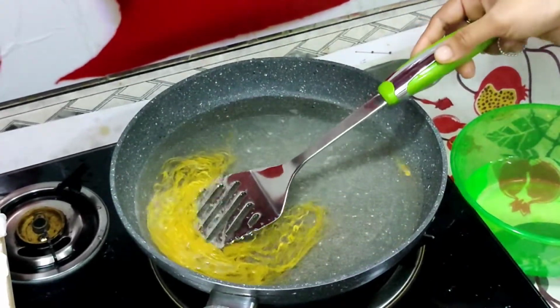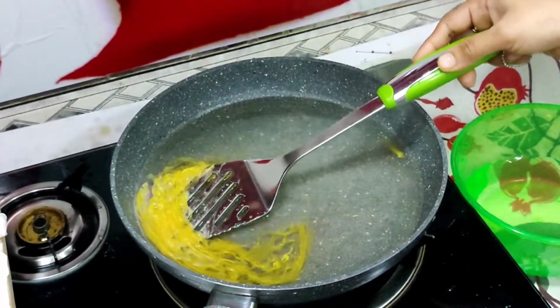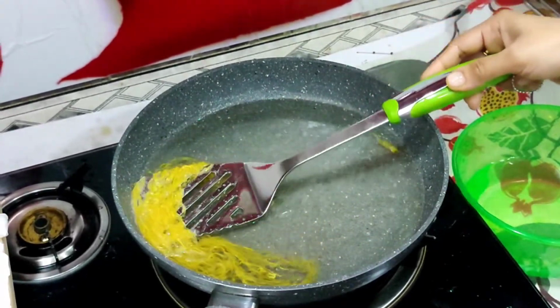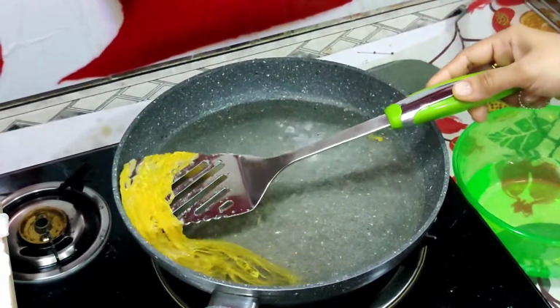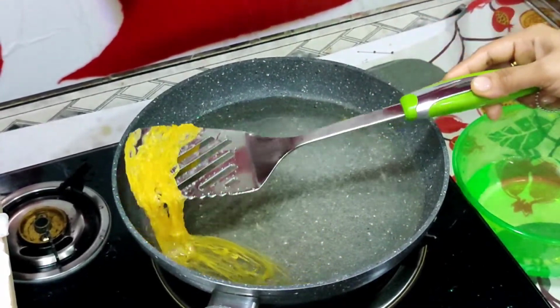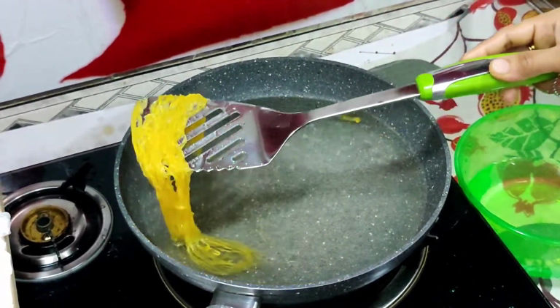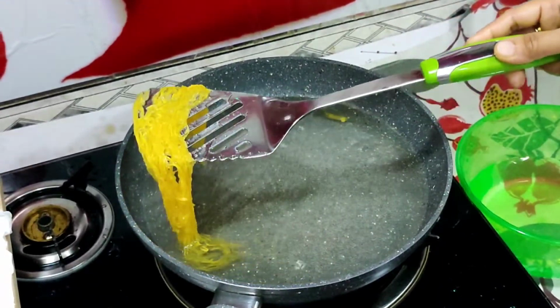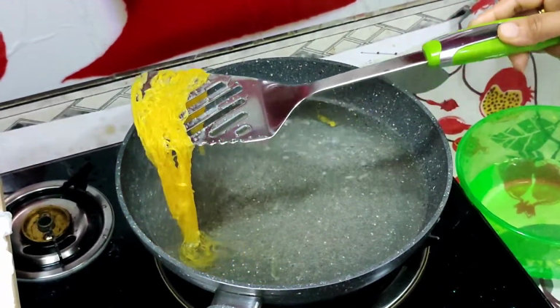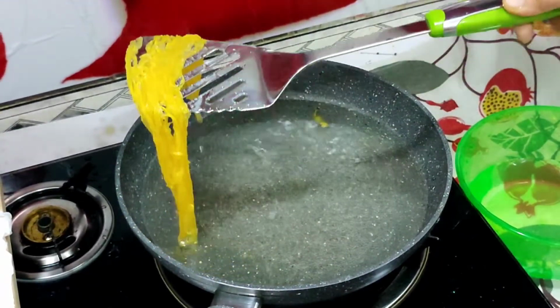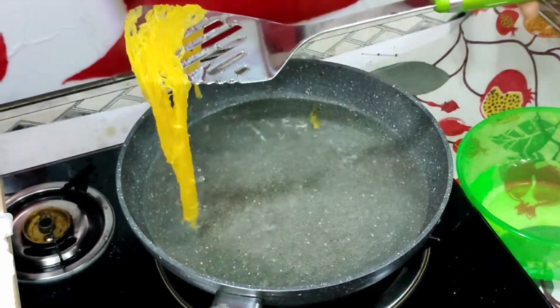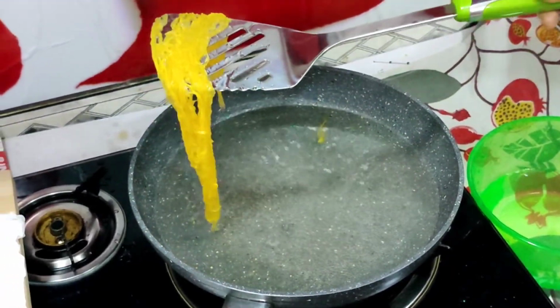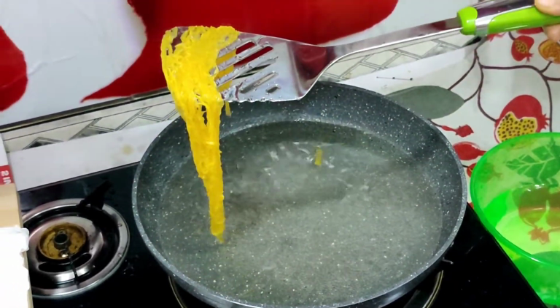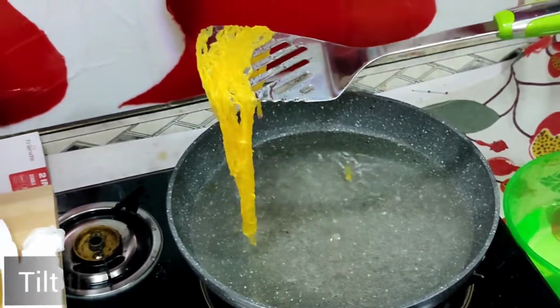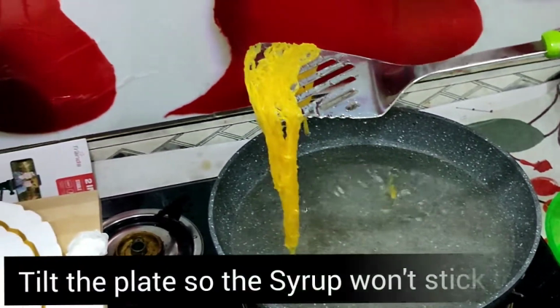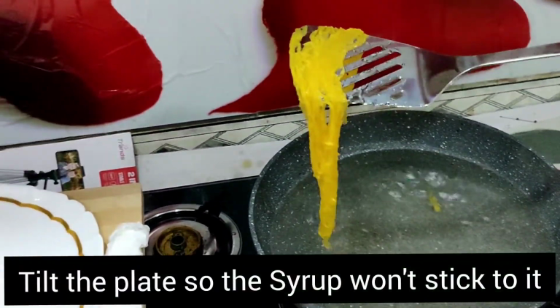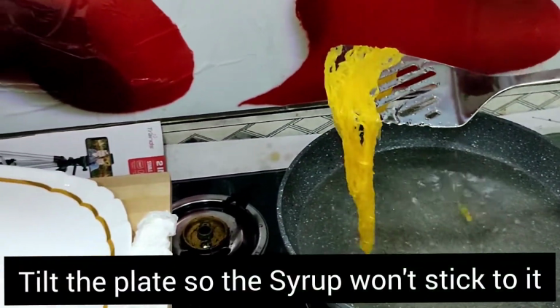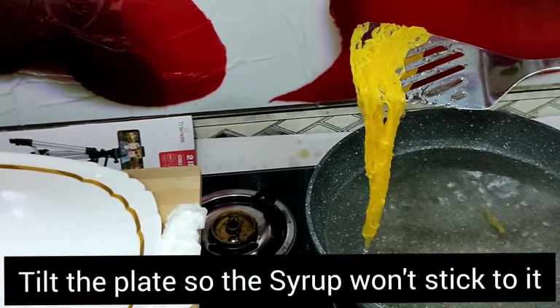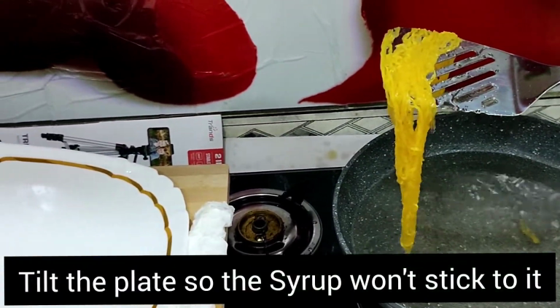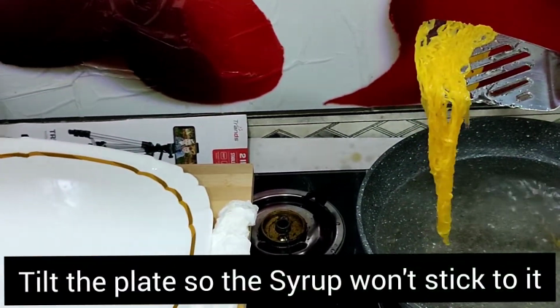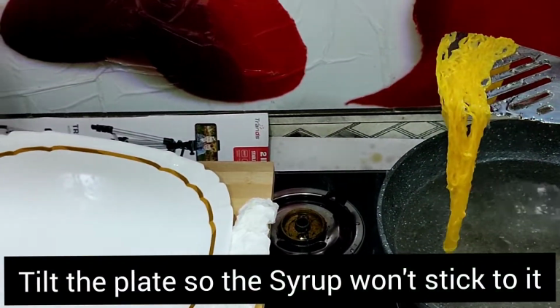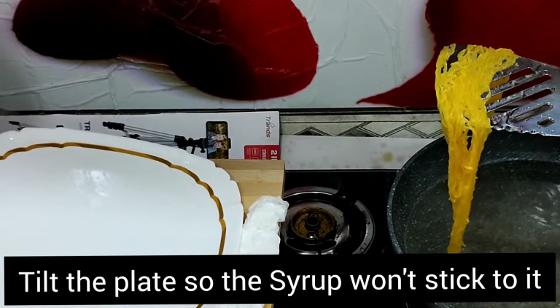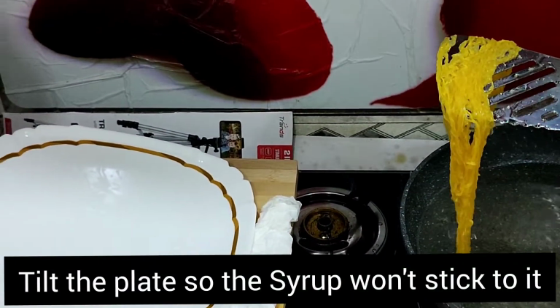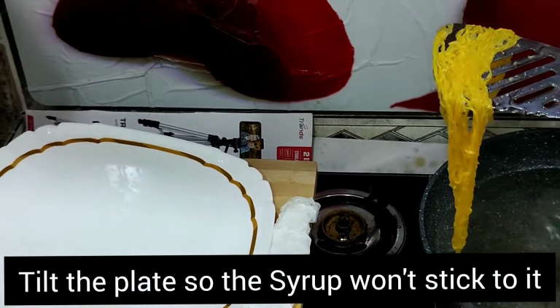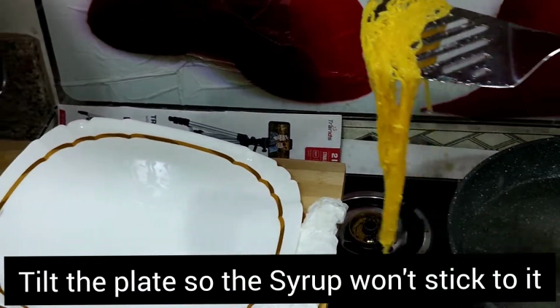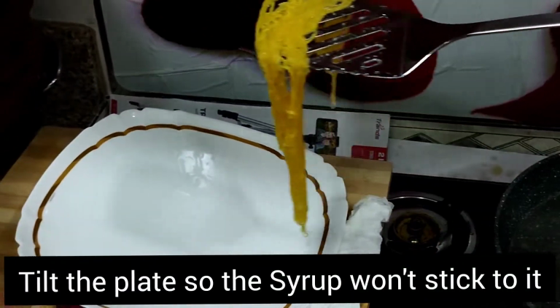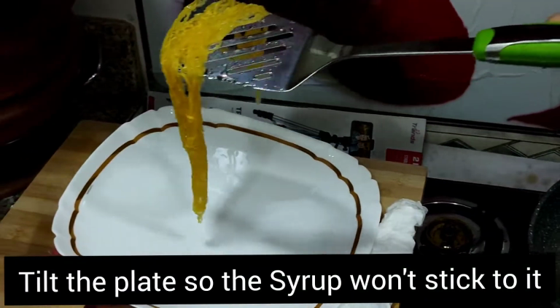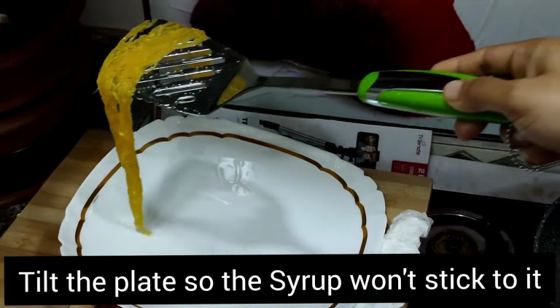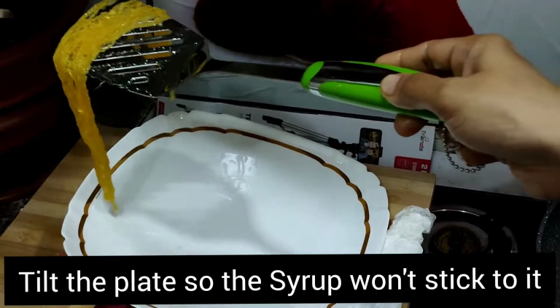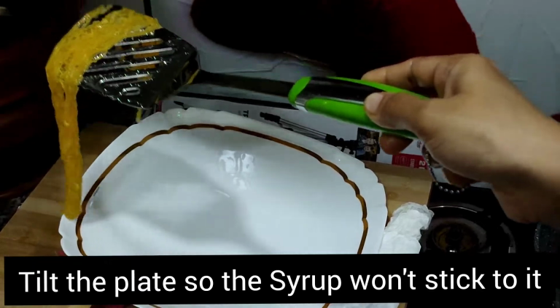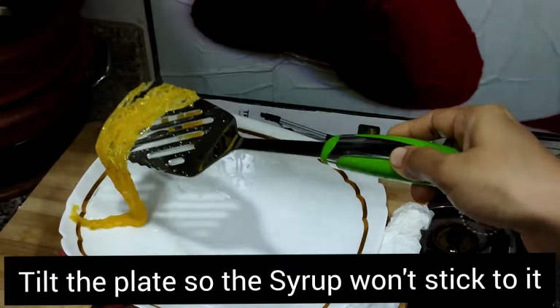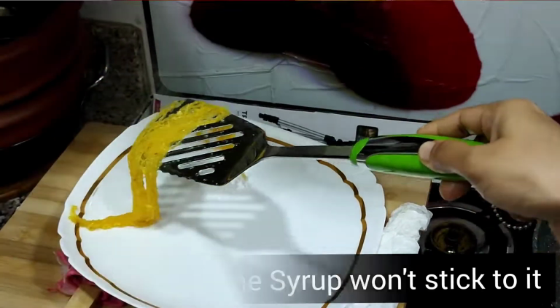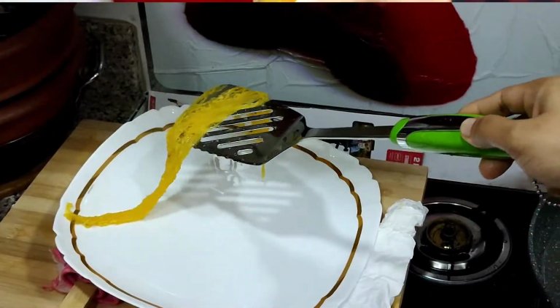We will add a plate of oil and it will be ready to add. The oil will be ready to add.